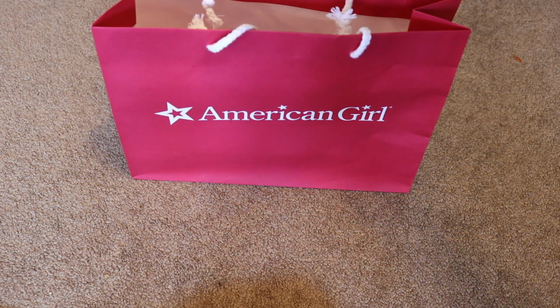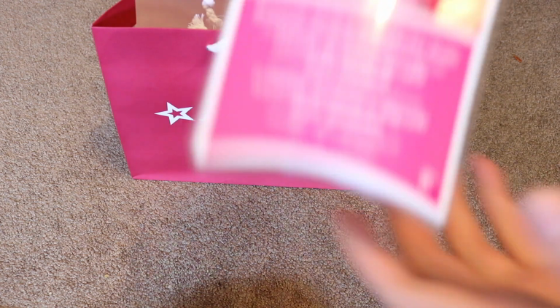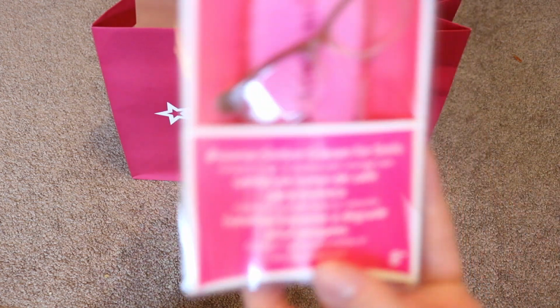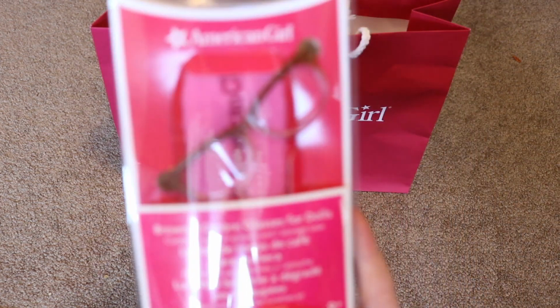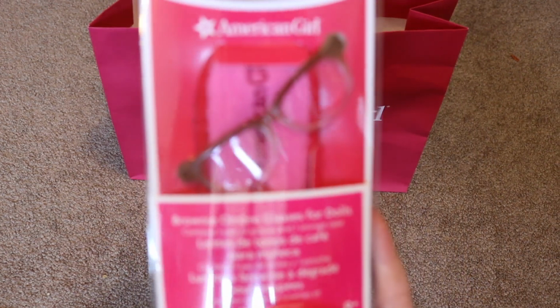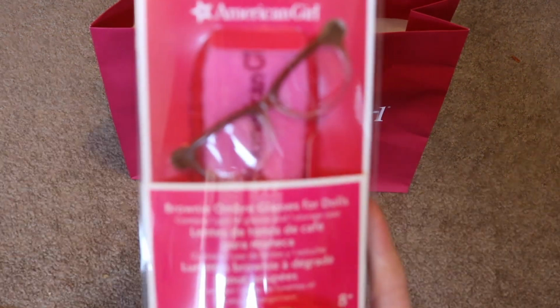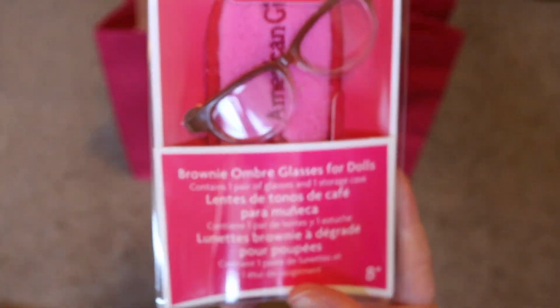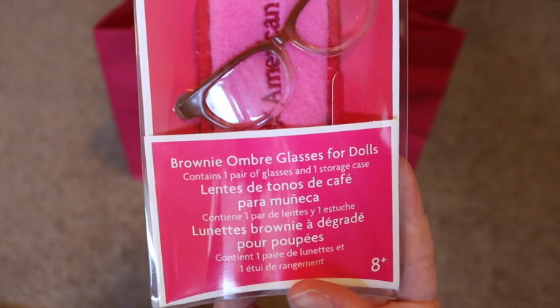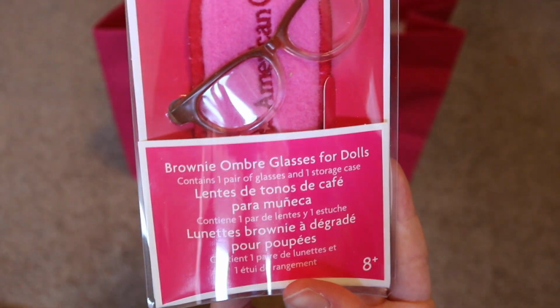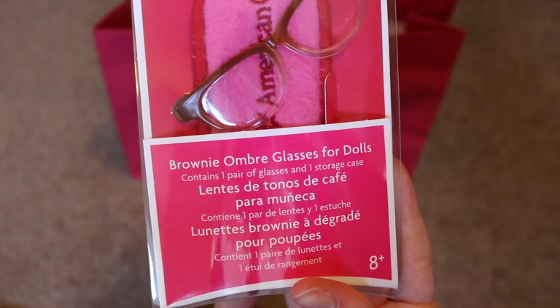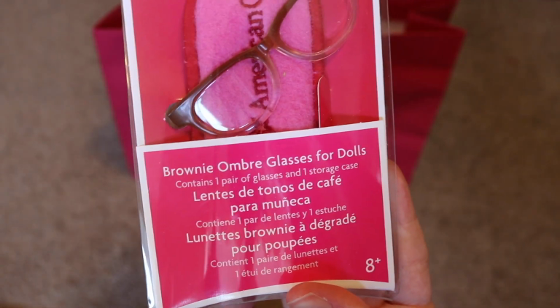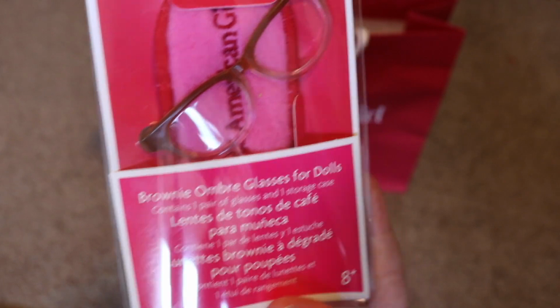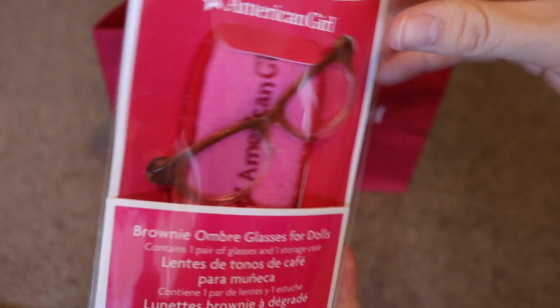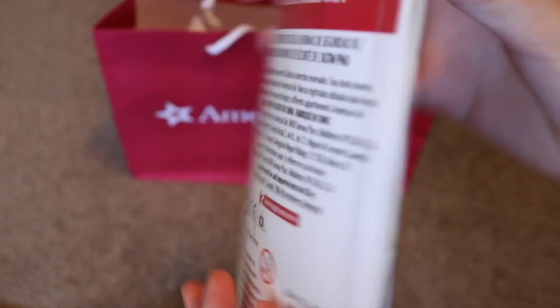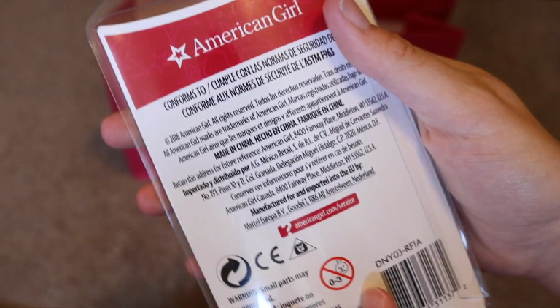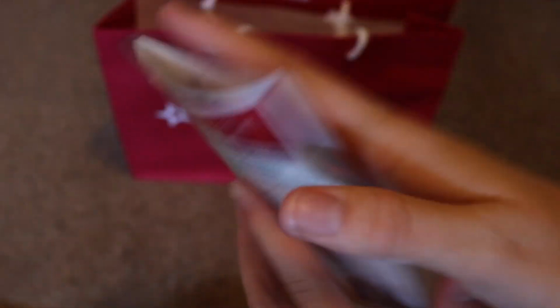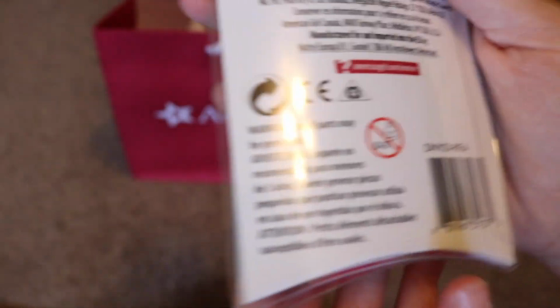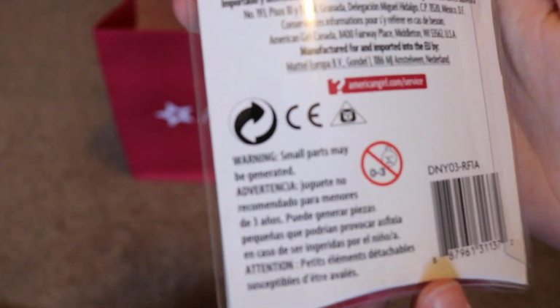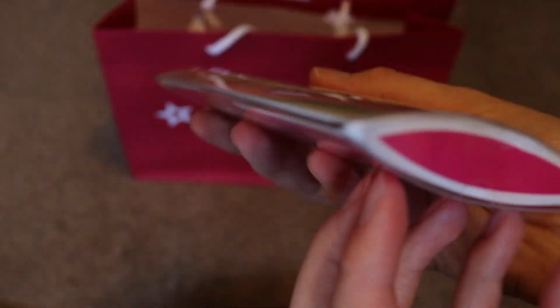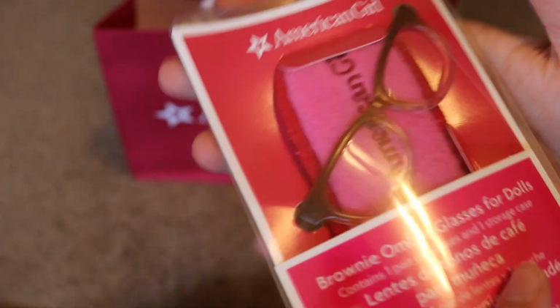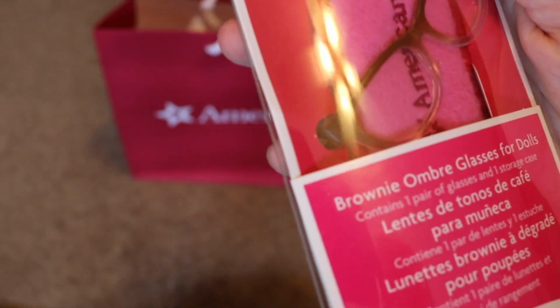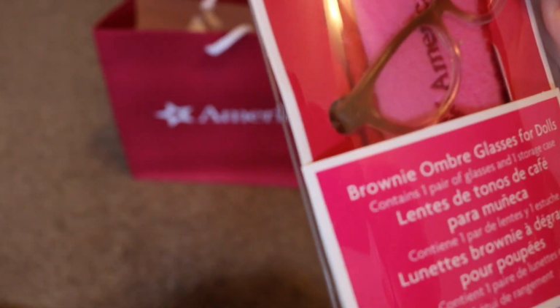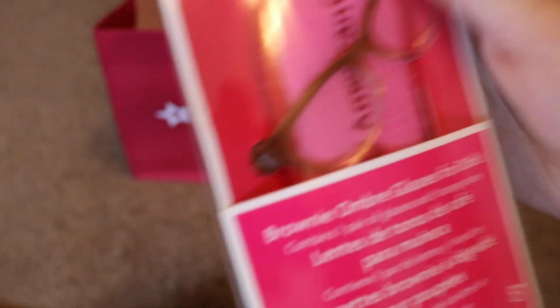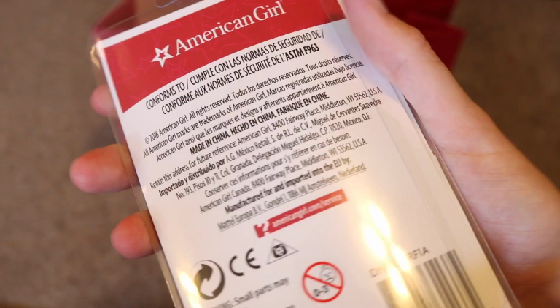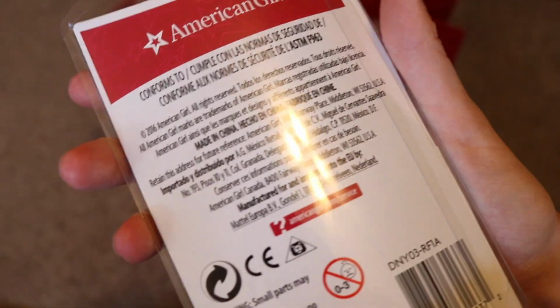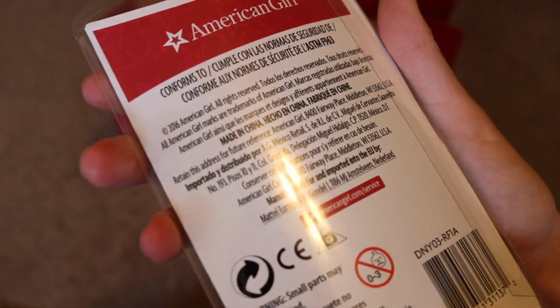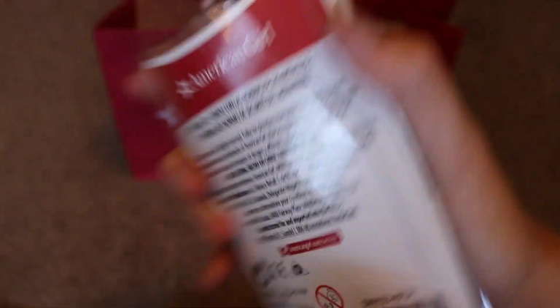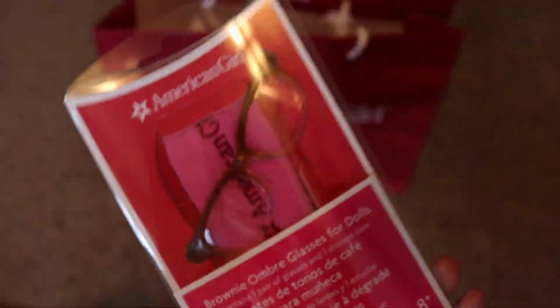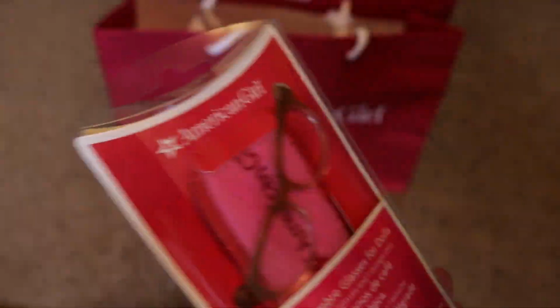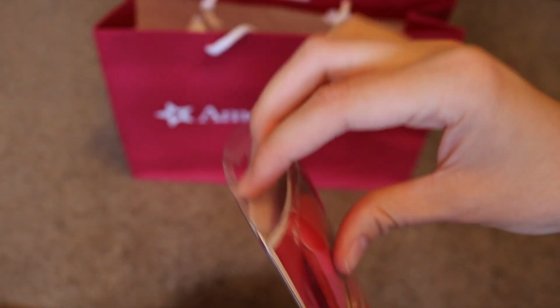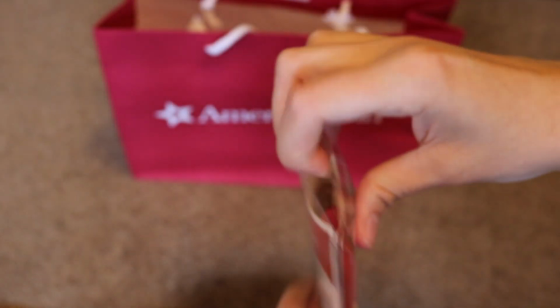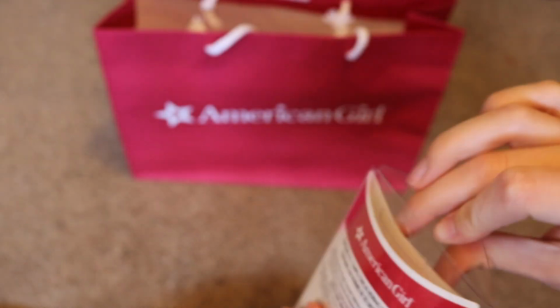and I got the Brownie Ombre glasses. And these were — I think these were $10 as well.